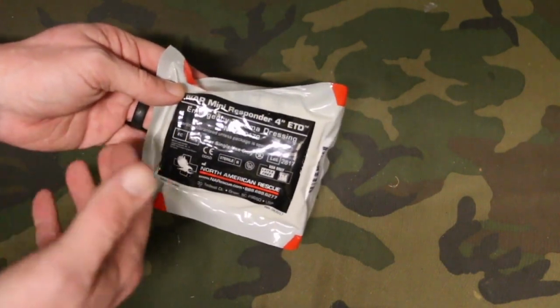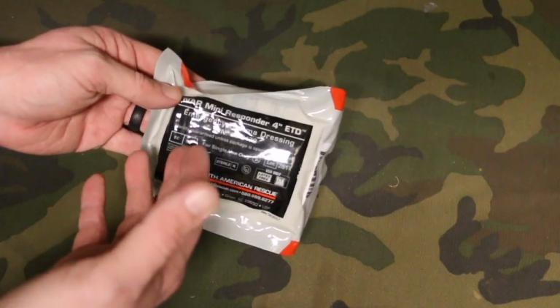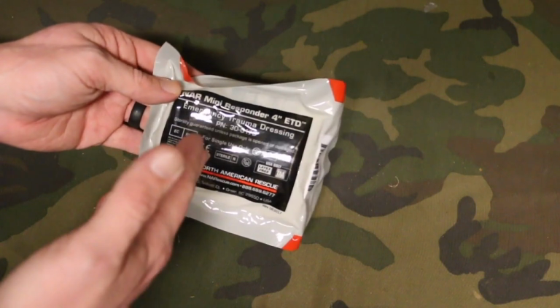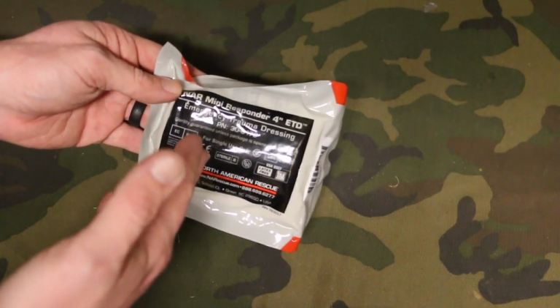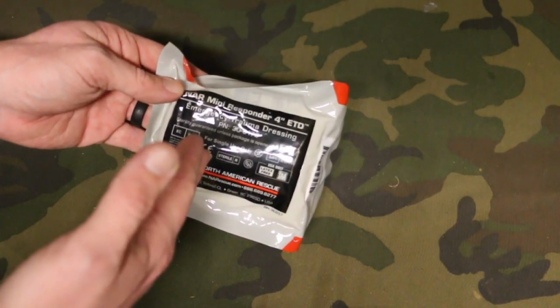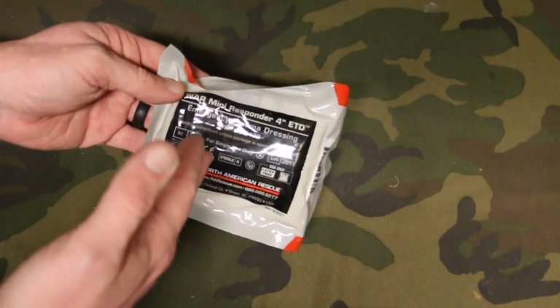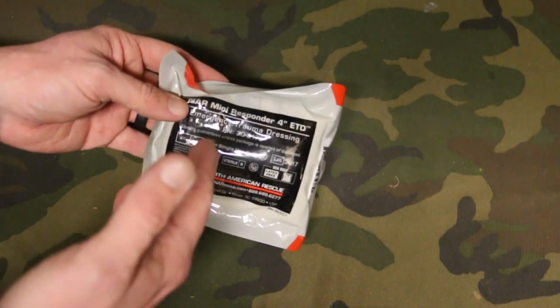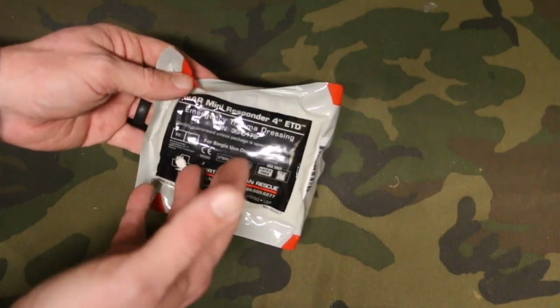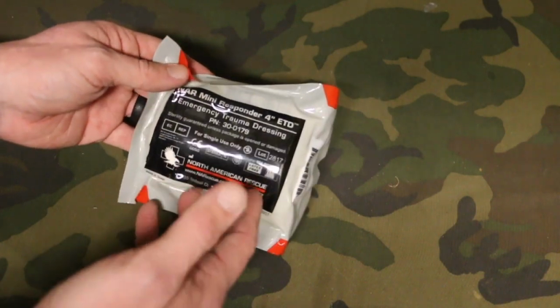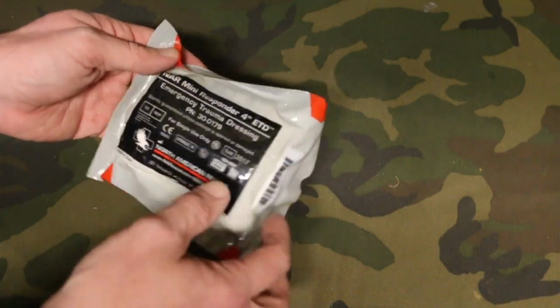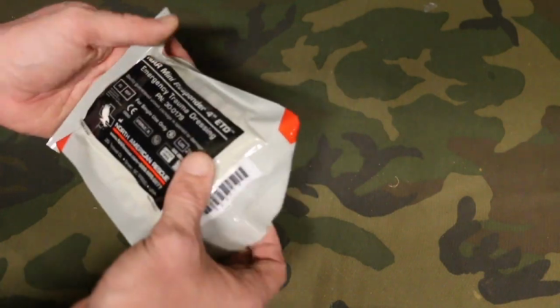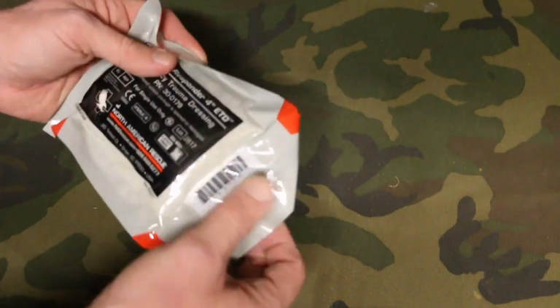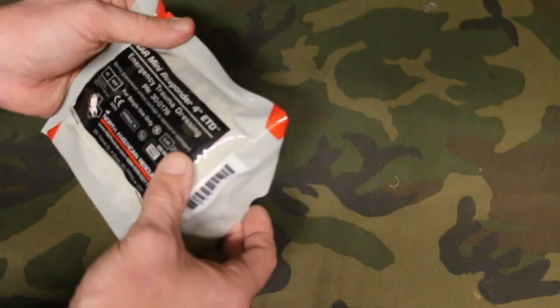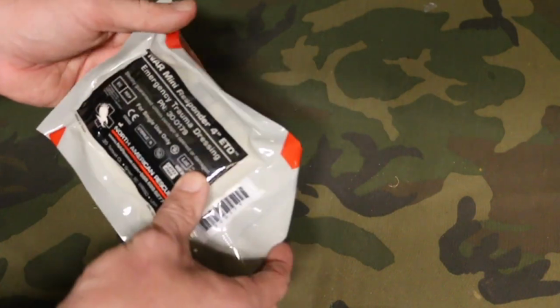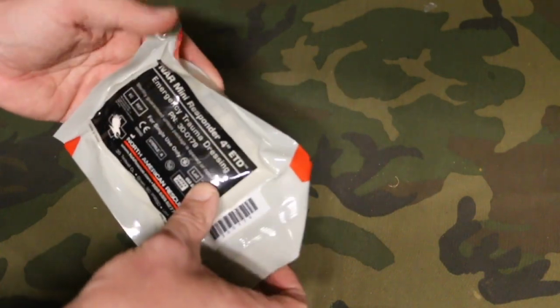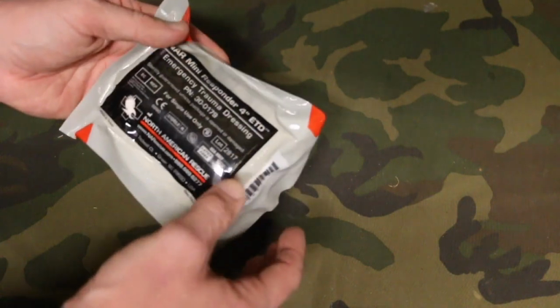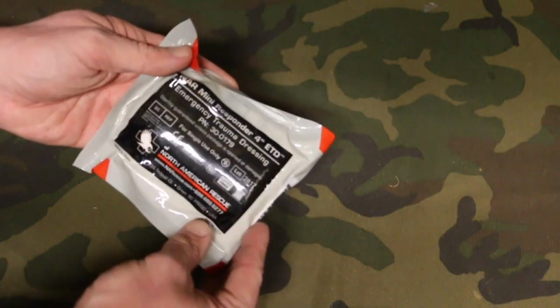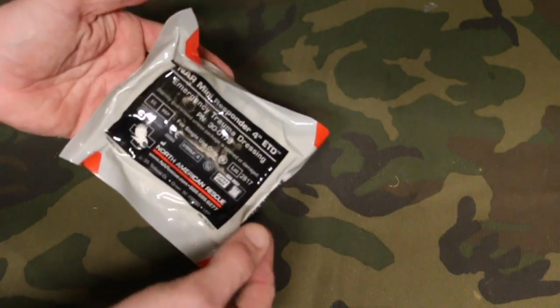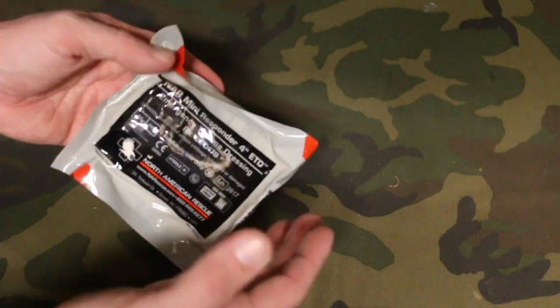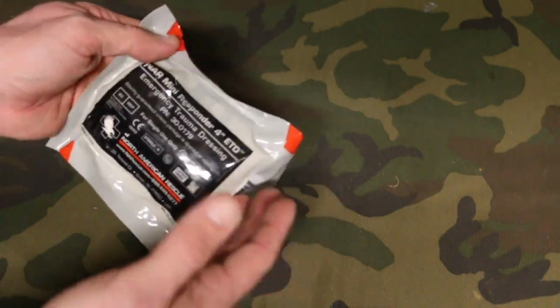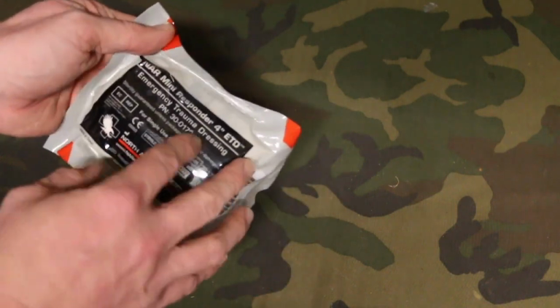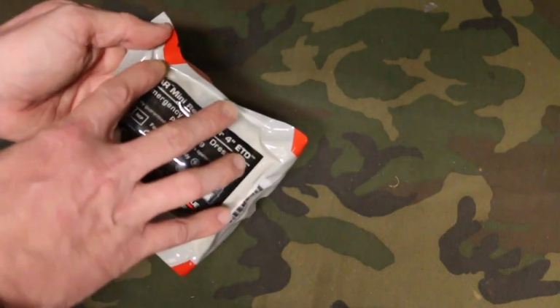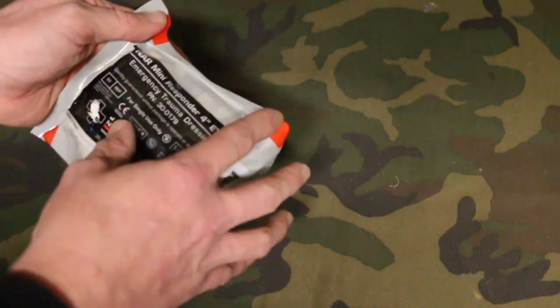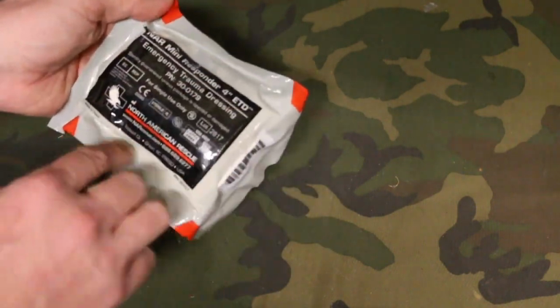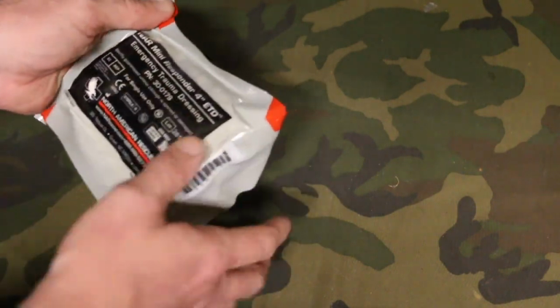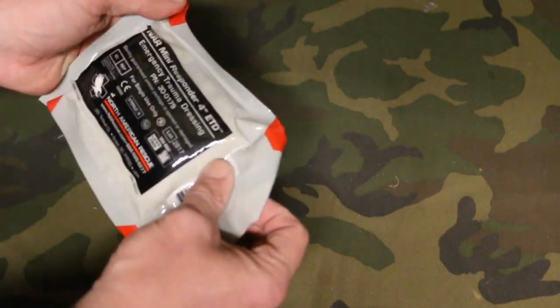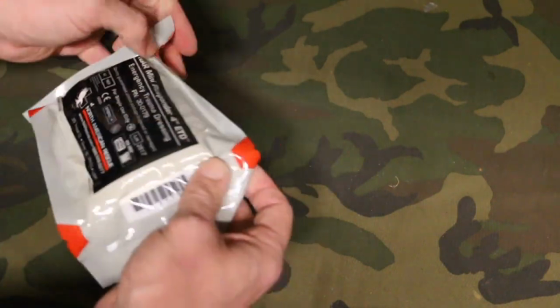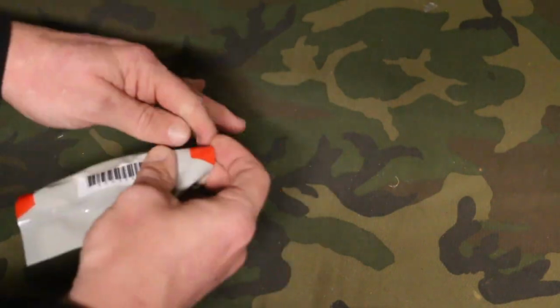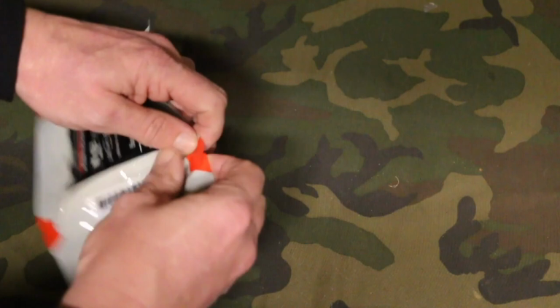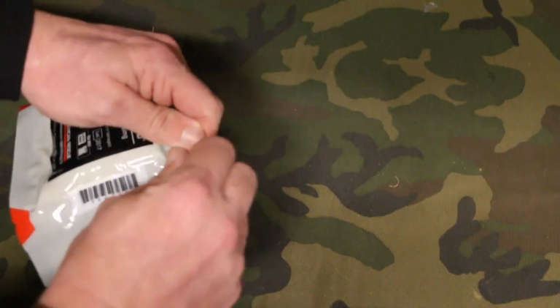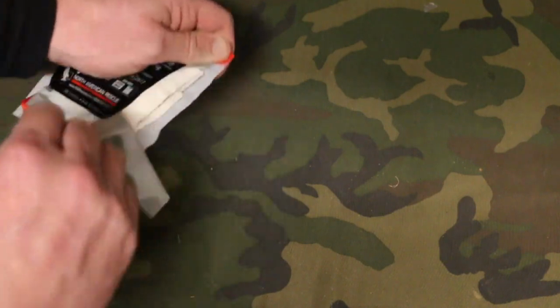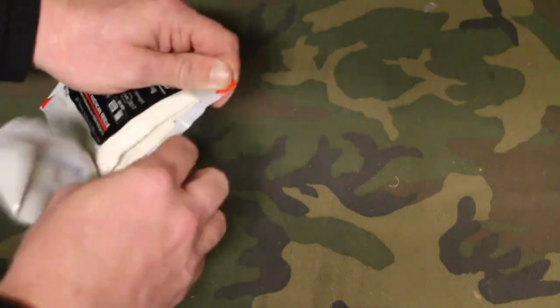This is even smaller than their 4-inch flat they had before. A little bit less gauze but still plenty of gauze to get done what you need to do. It's got a few tear points here — we'll go ahead and open this up so you can take a look at it.